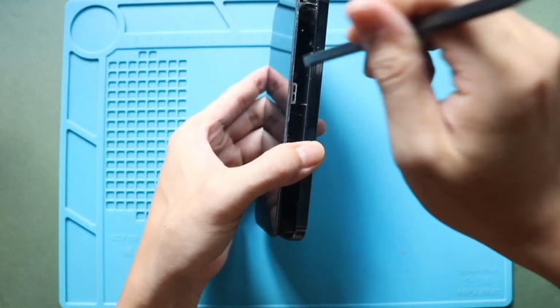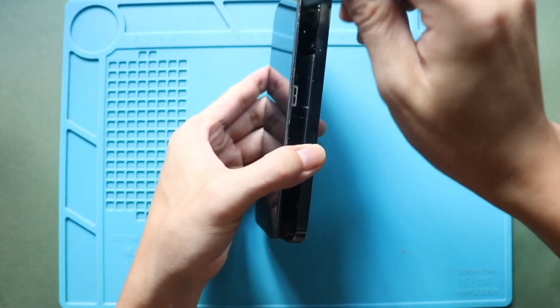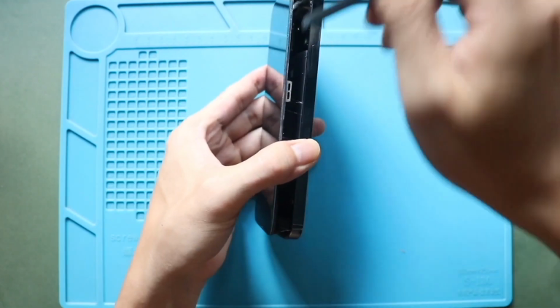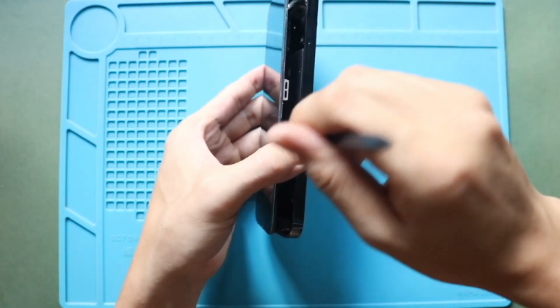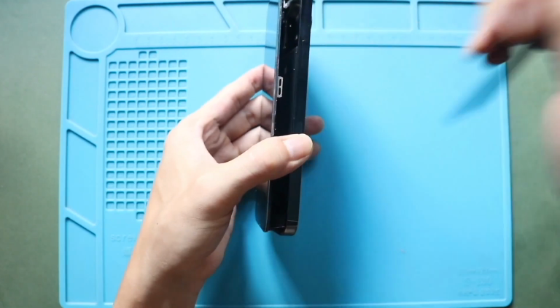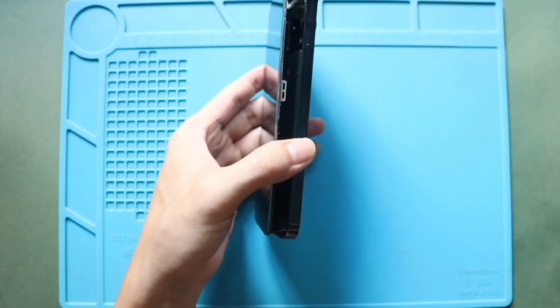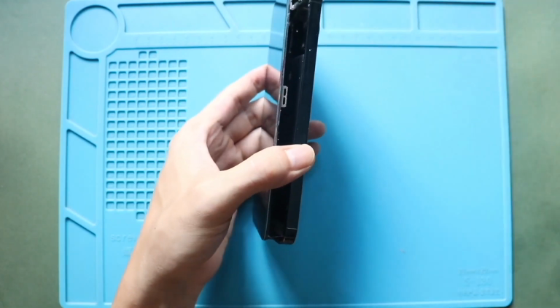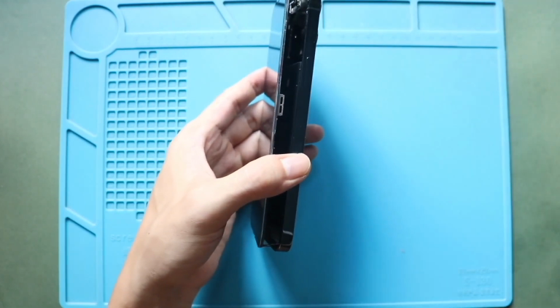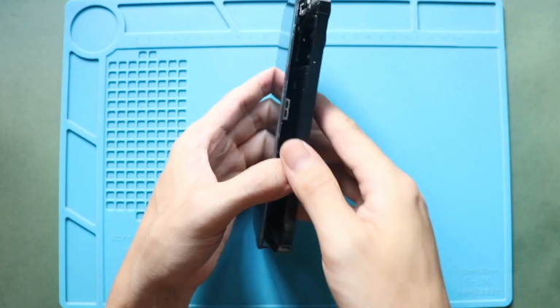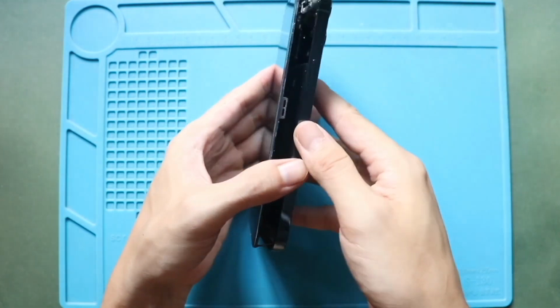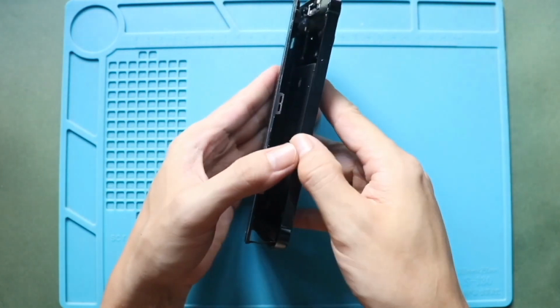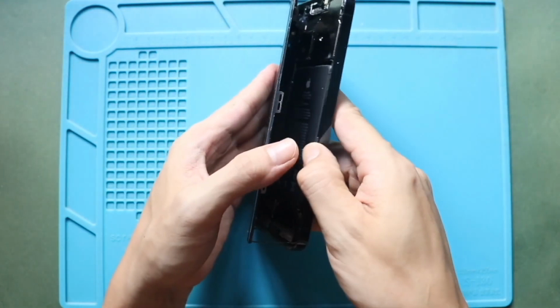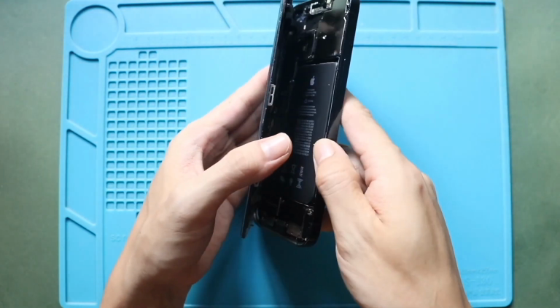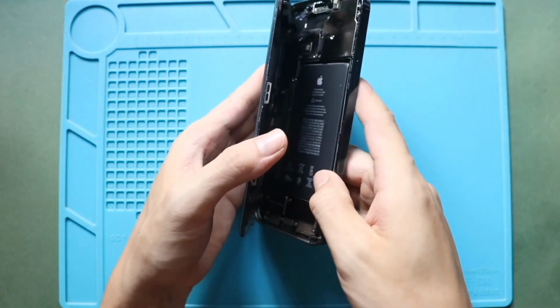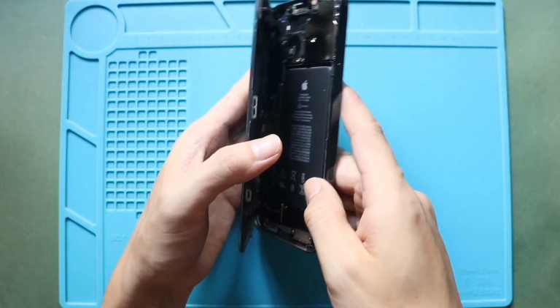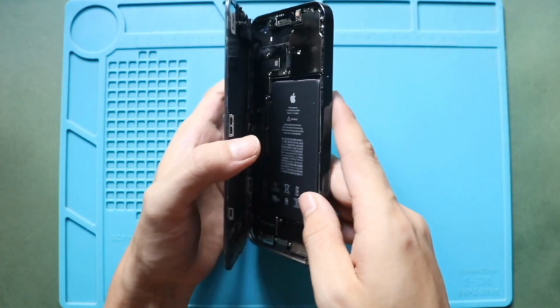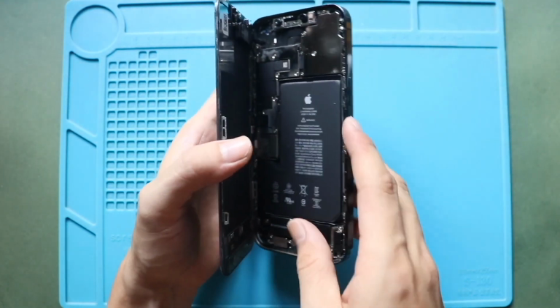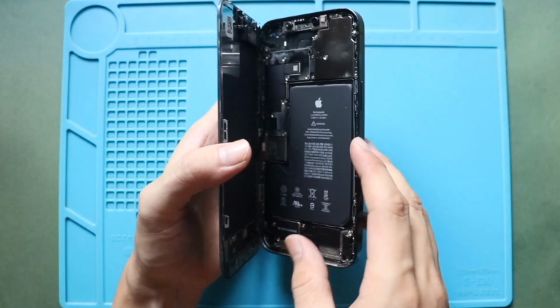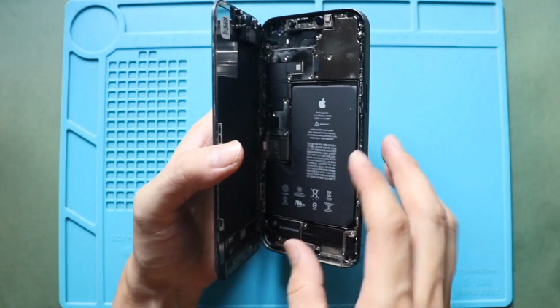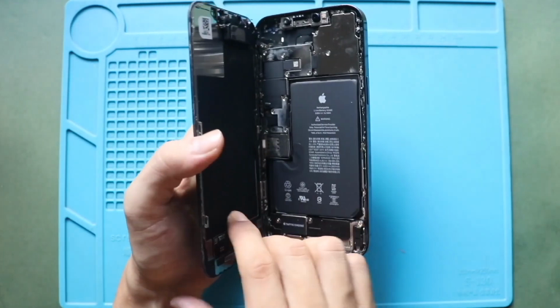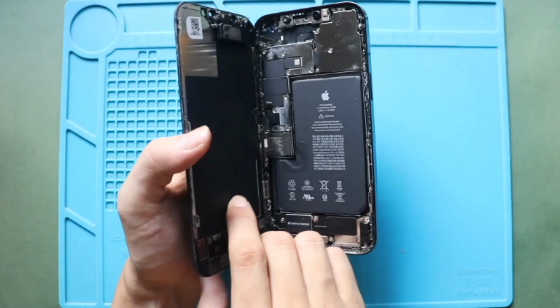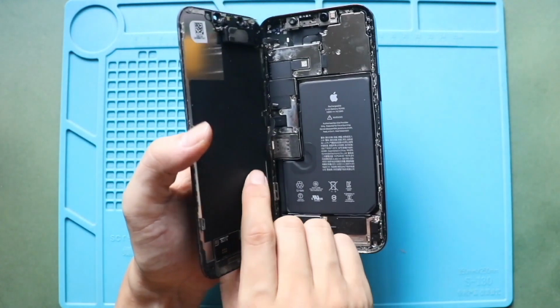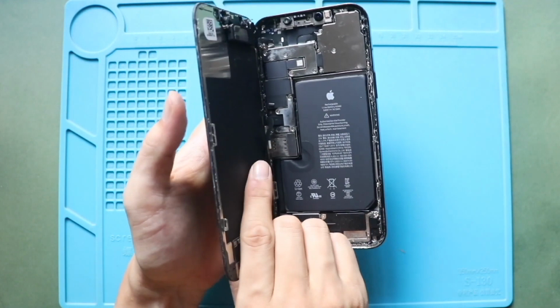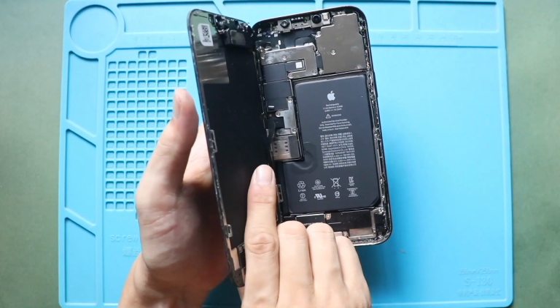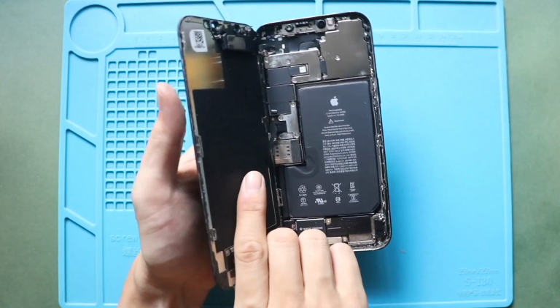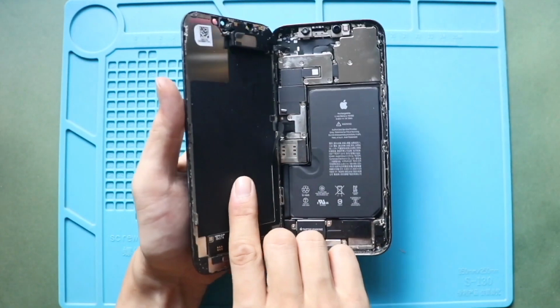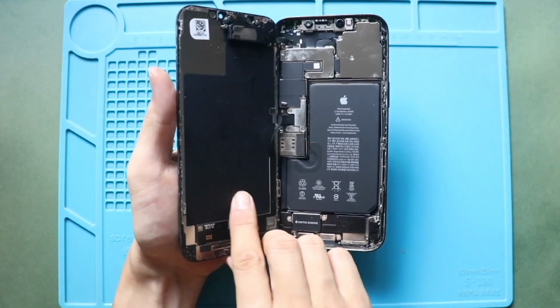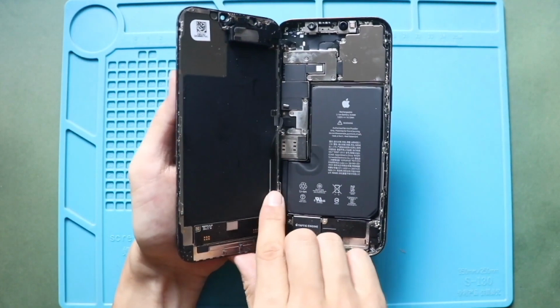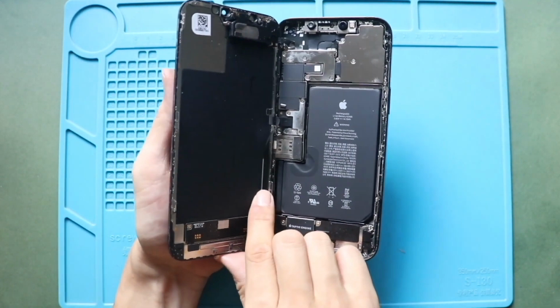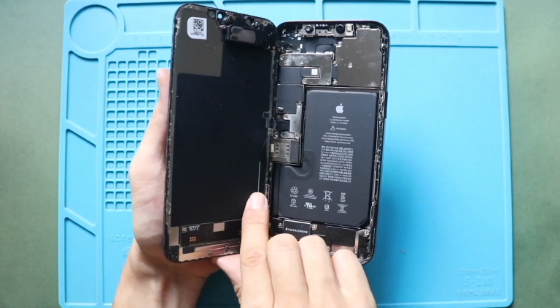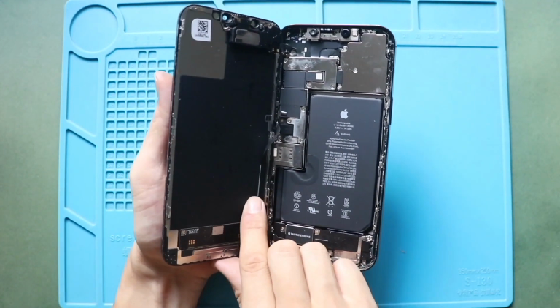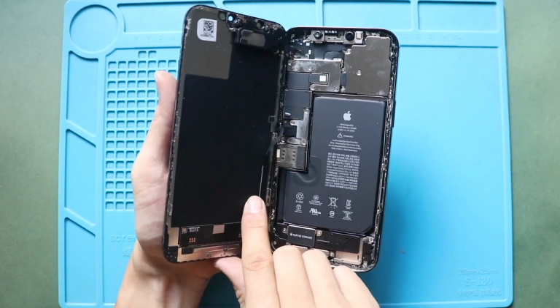Once the screen is free, open it to a 120 degree angle from right to left. Please note that the flex cables are still attached, and be extra careful with them.